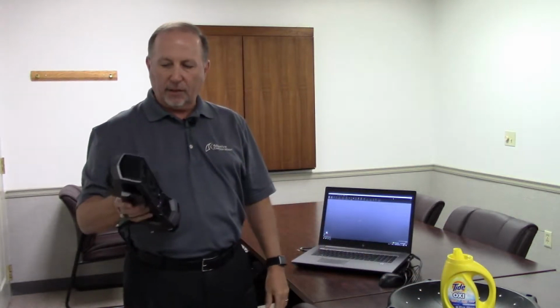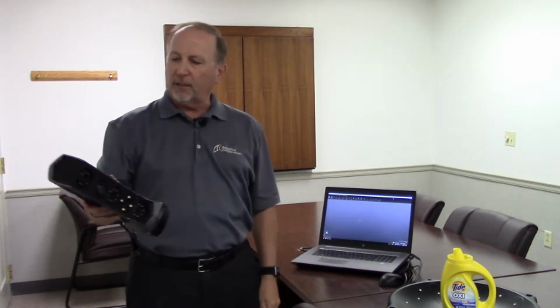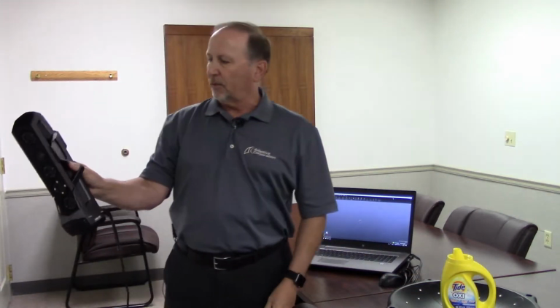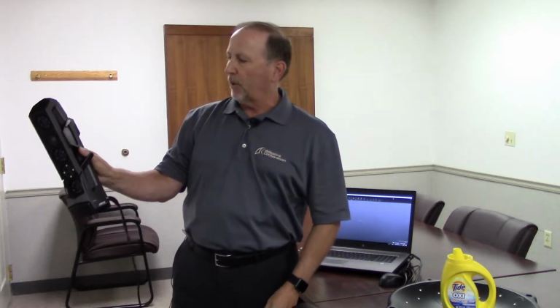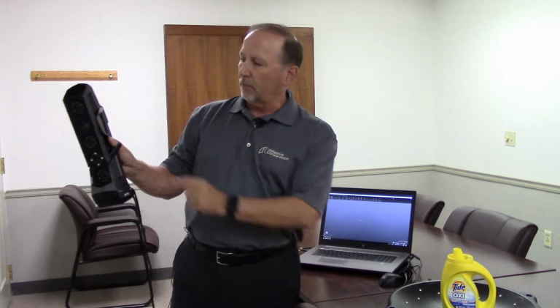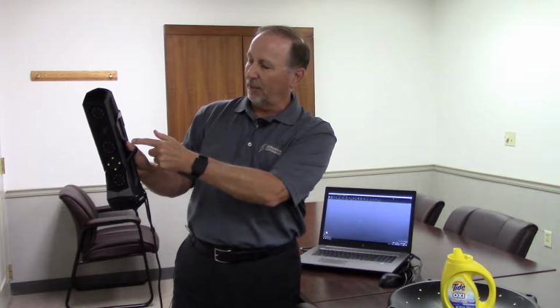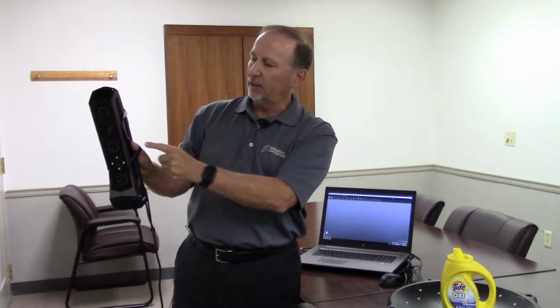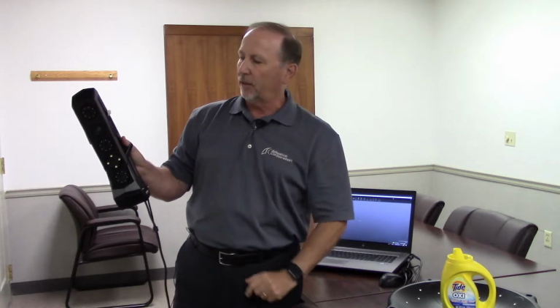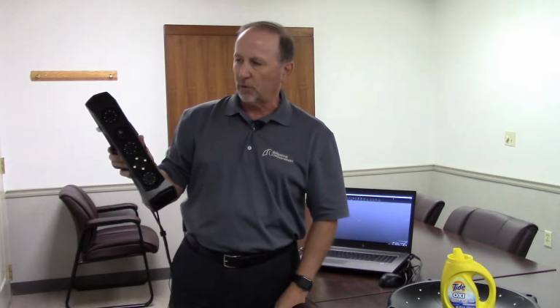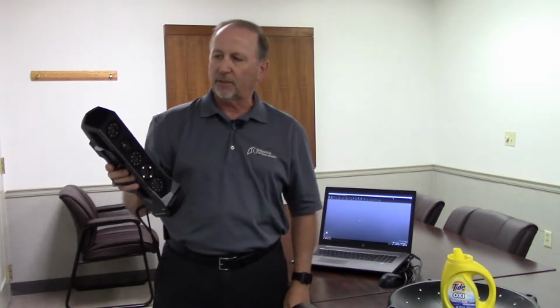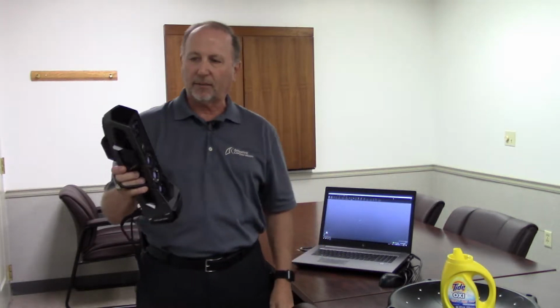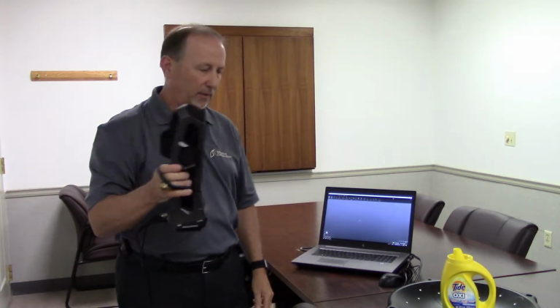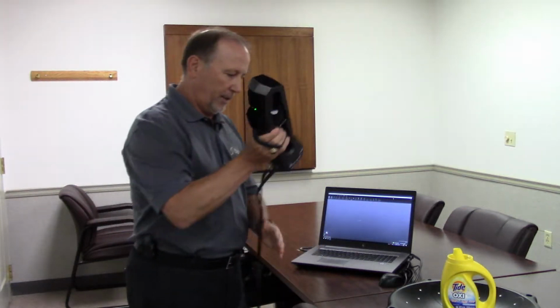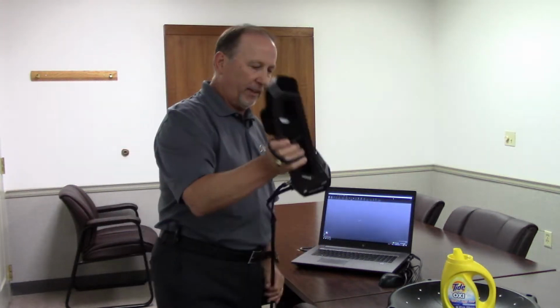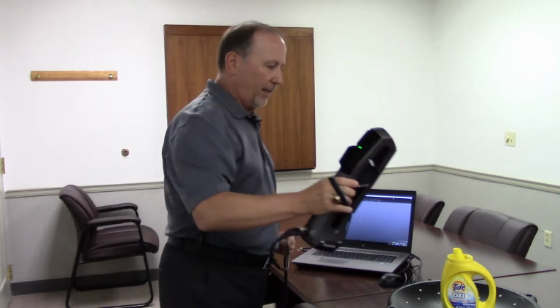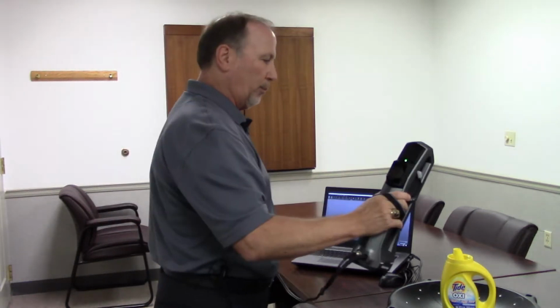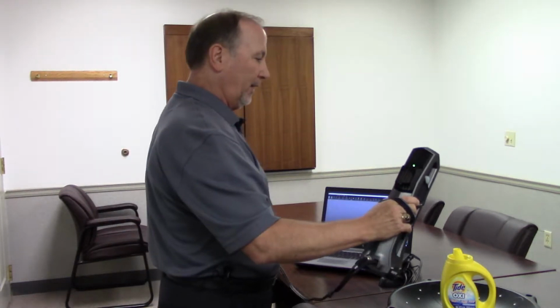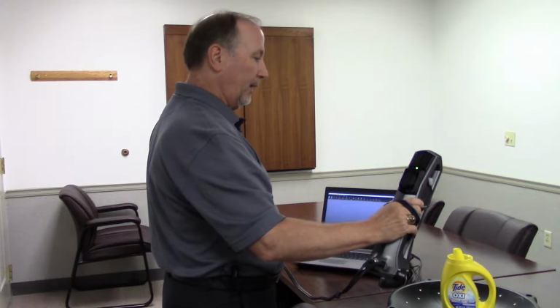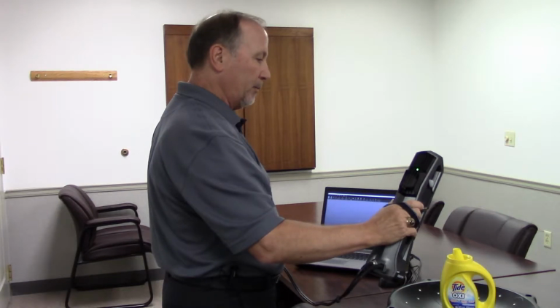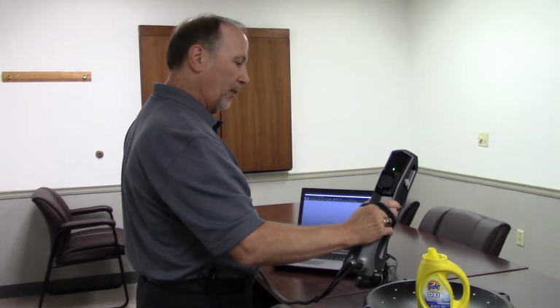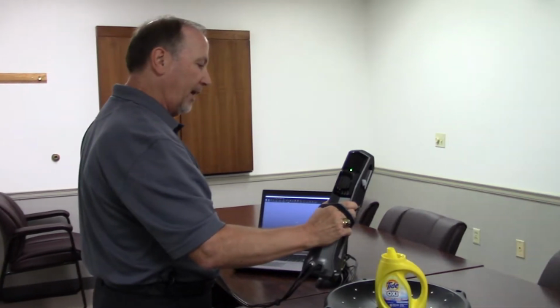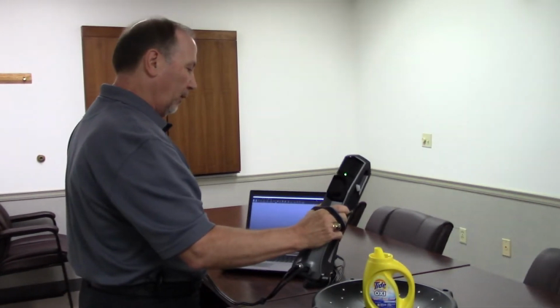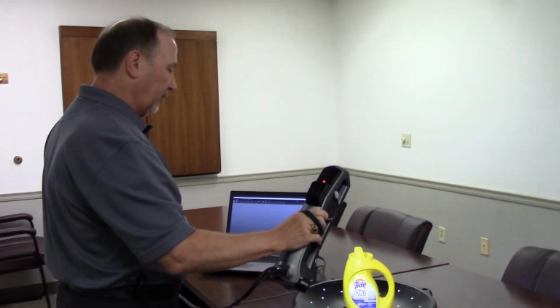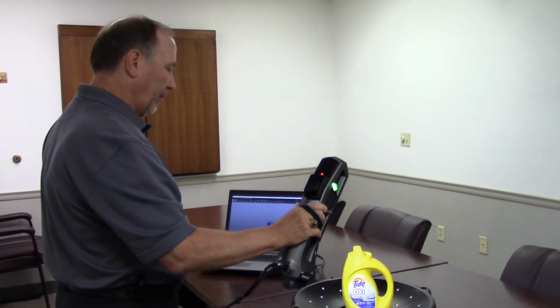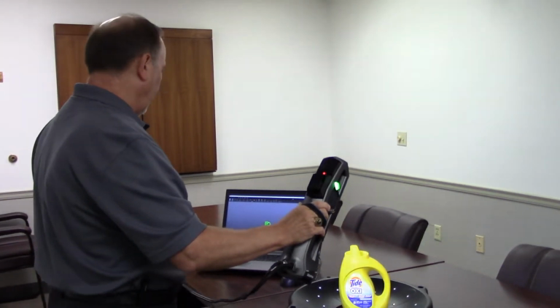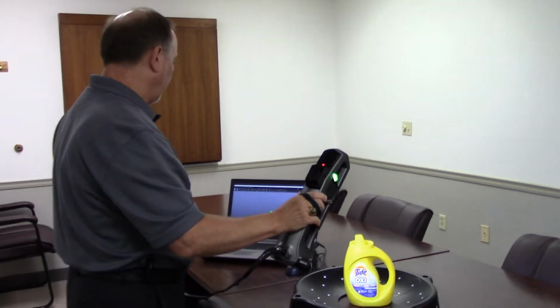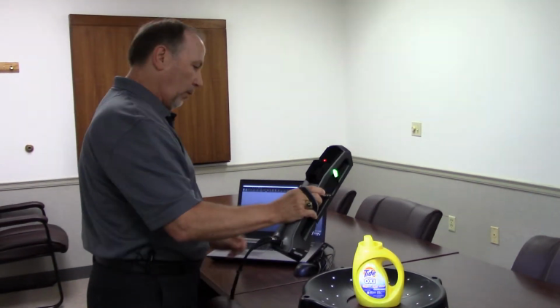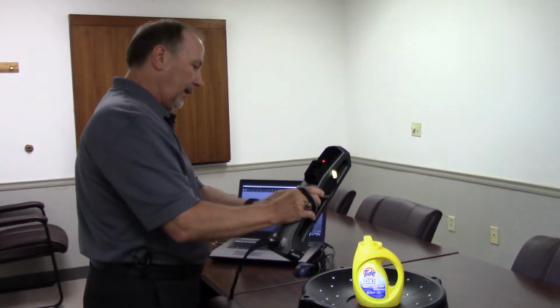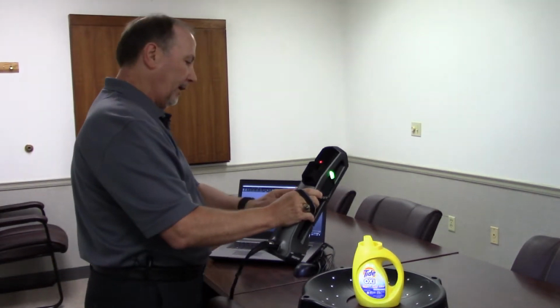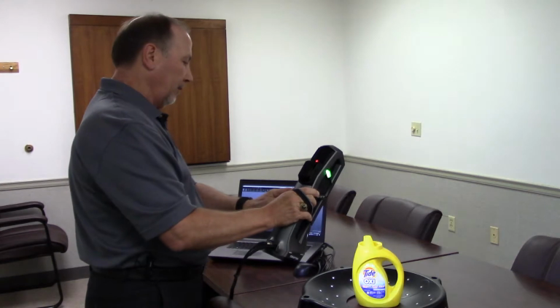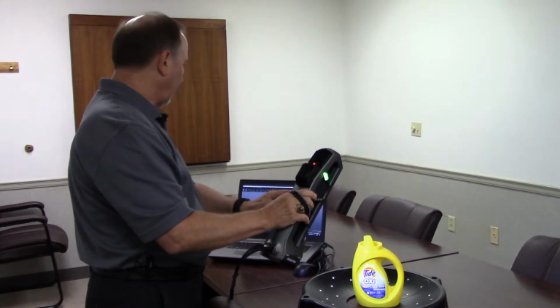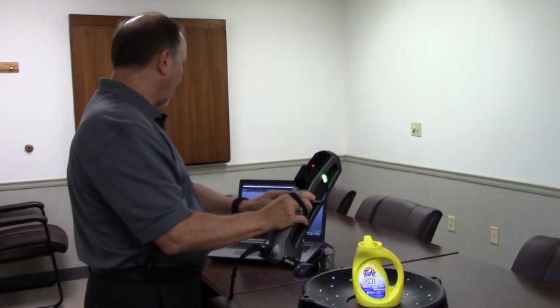The GoScan Spark is operated very conveniently by thumb controls on the side of the scanner. To activate the scanner we just point it at the object that we want to scan. We hit the start button and you'll see how quickly it starts the scanning process.